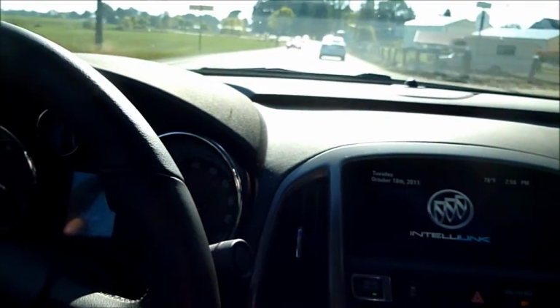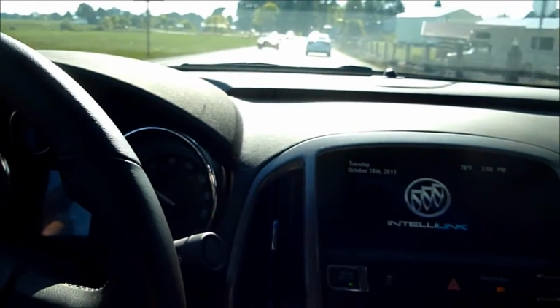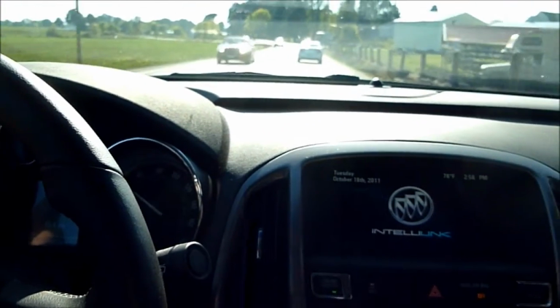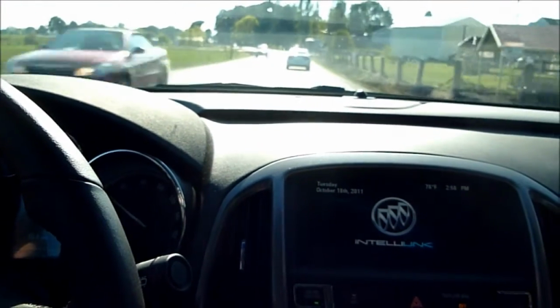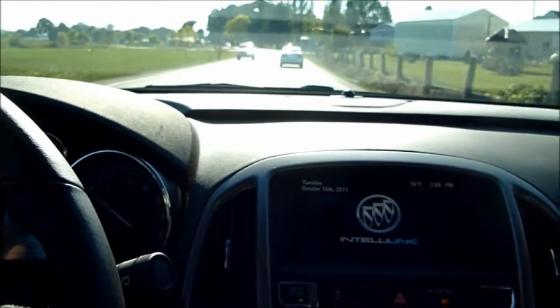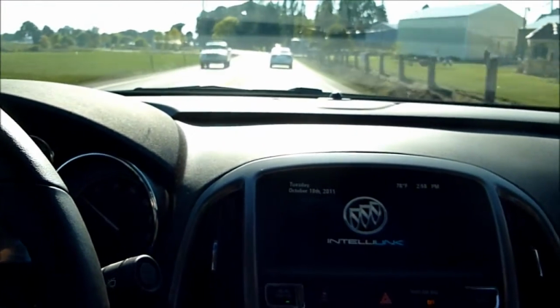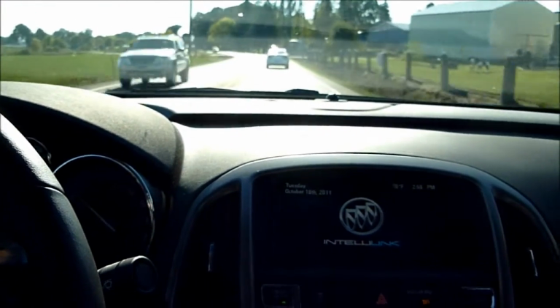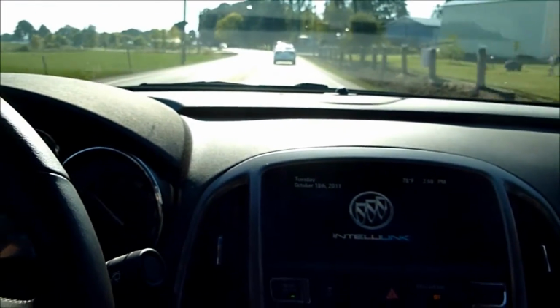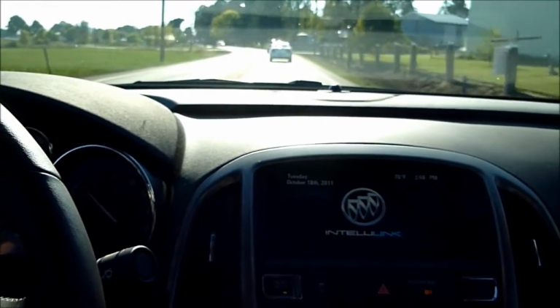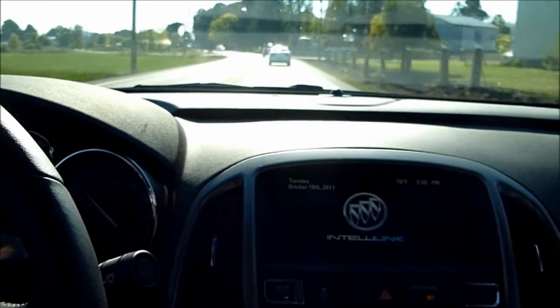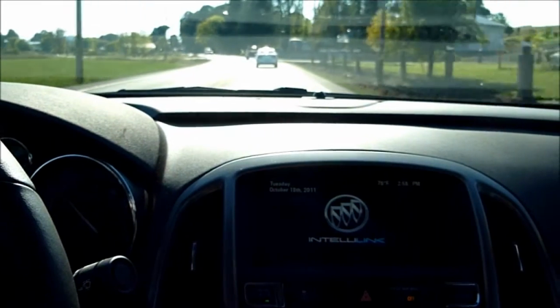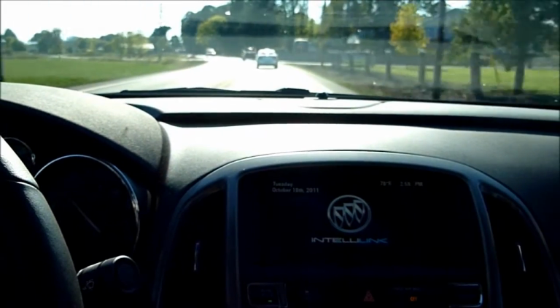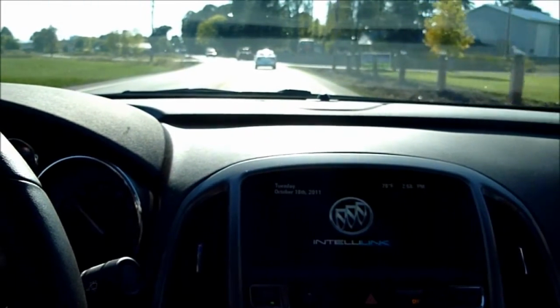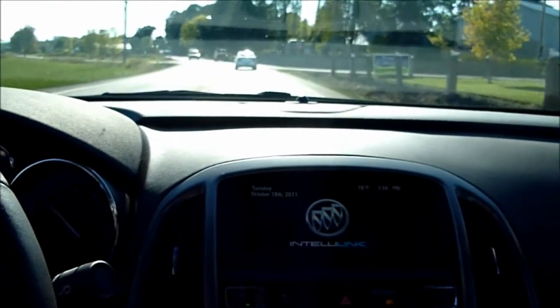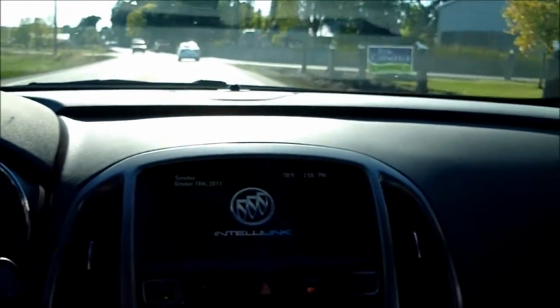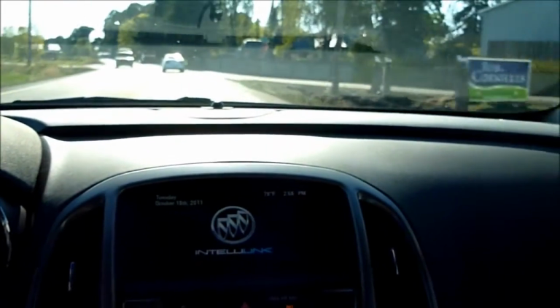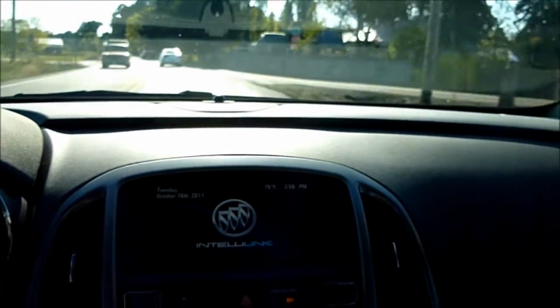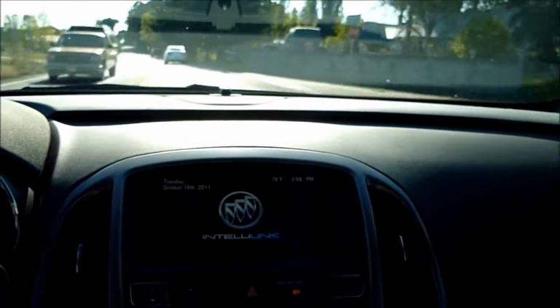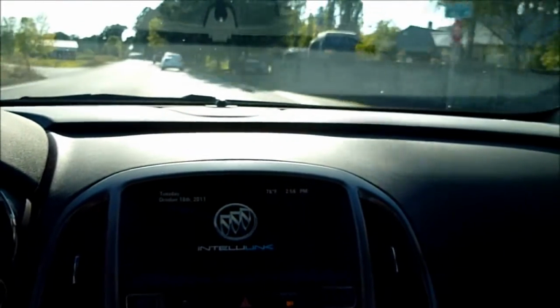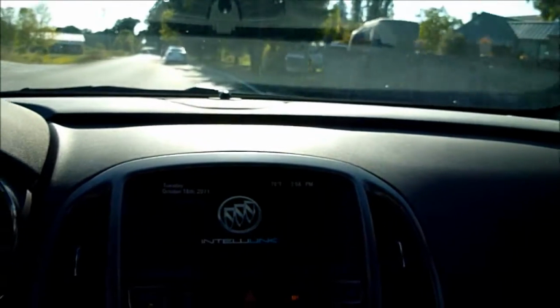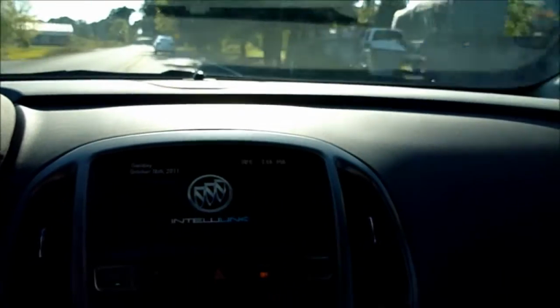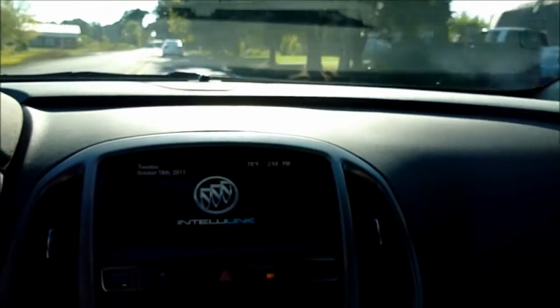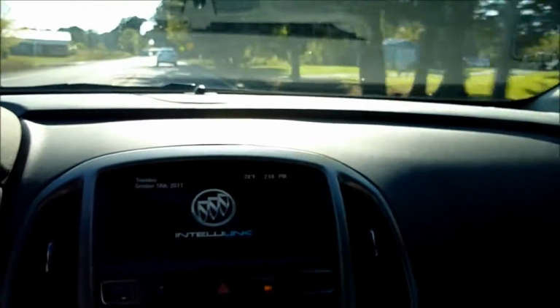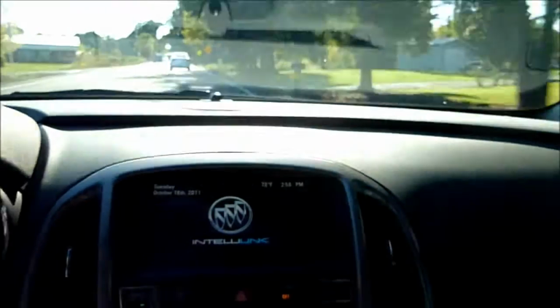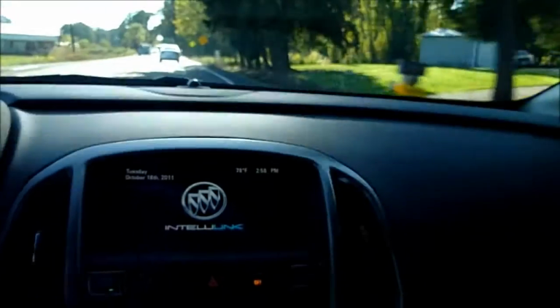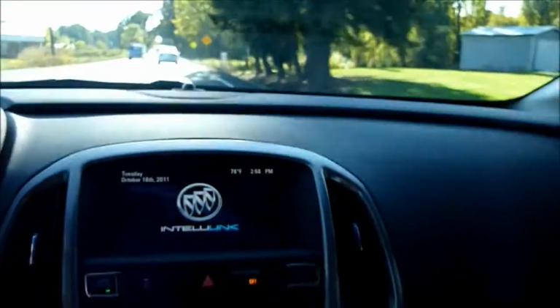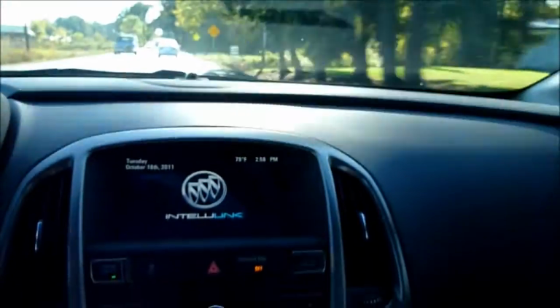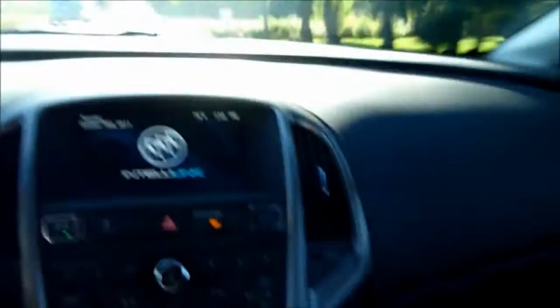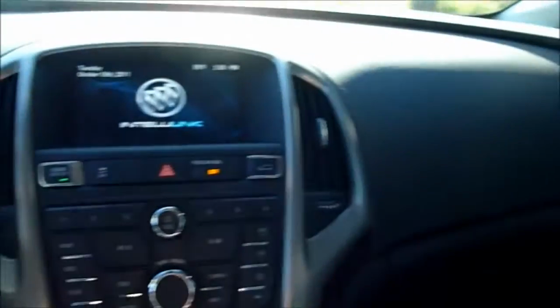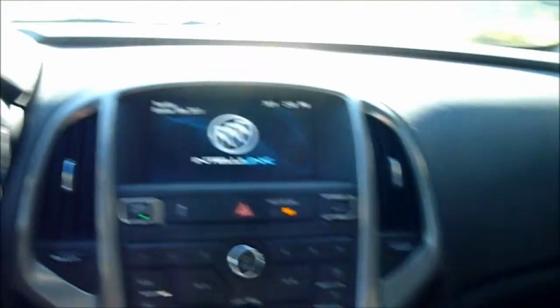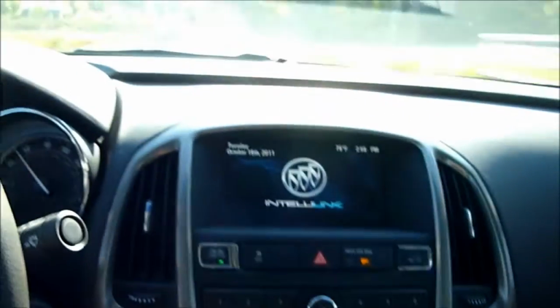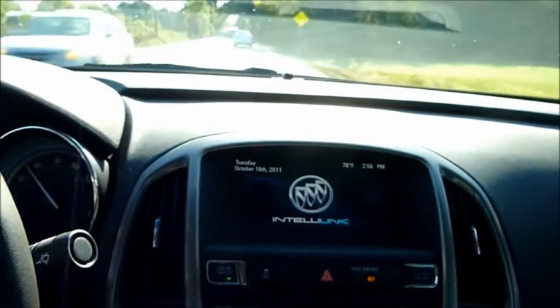Stay tuned to Winefoot. We'll get a car later on this year hopefully and do a full review, but at least for now I wanted to give you guys a quick peek at what the inside of these things are looking like.